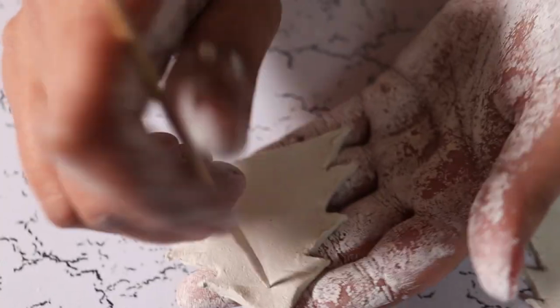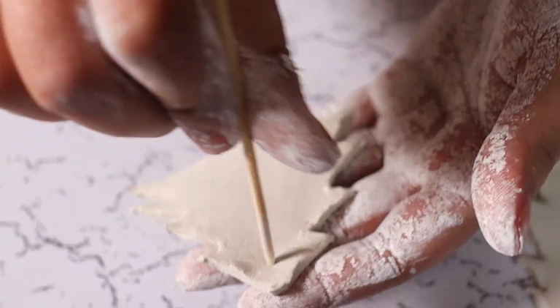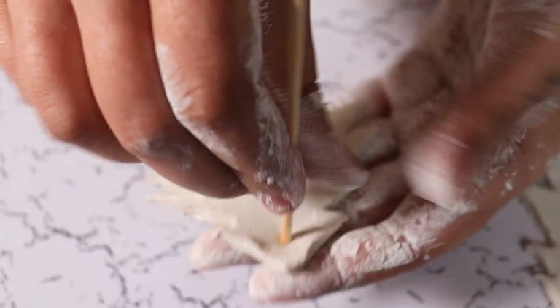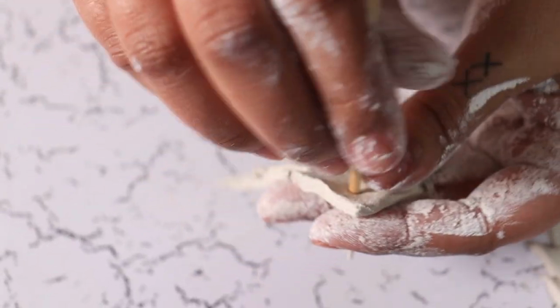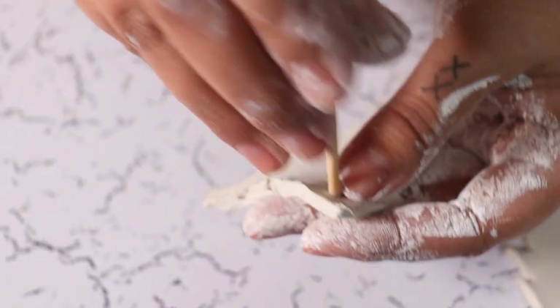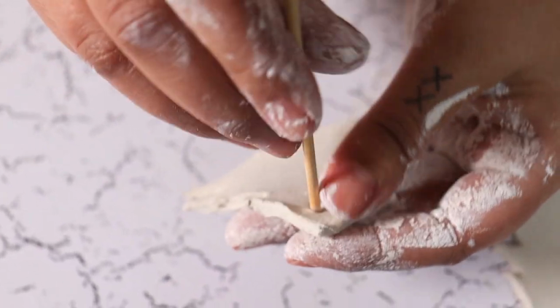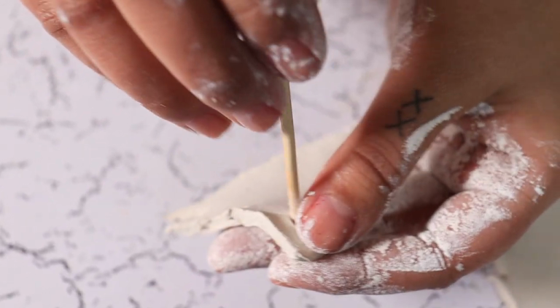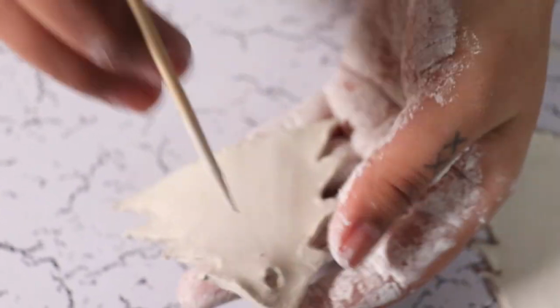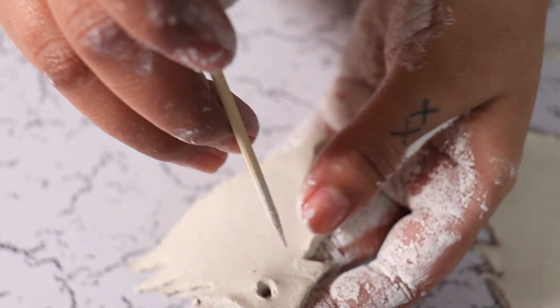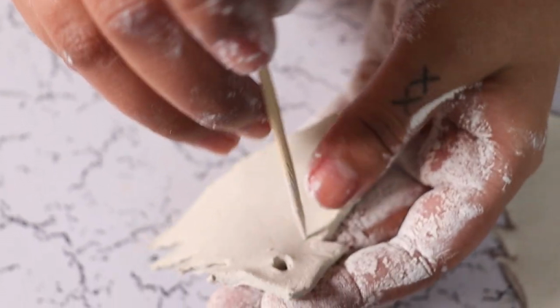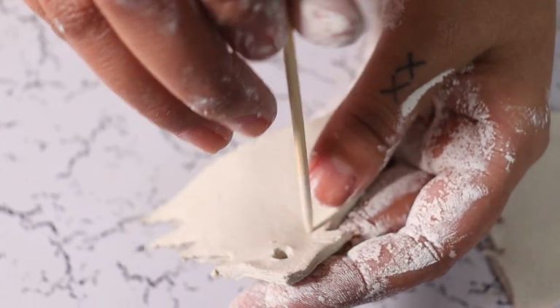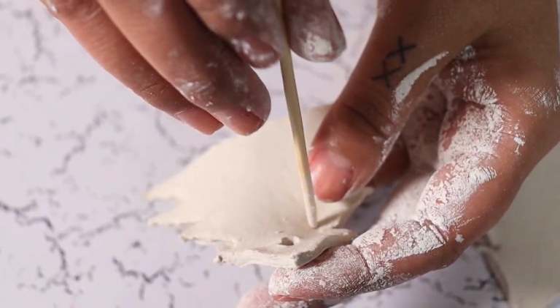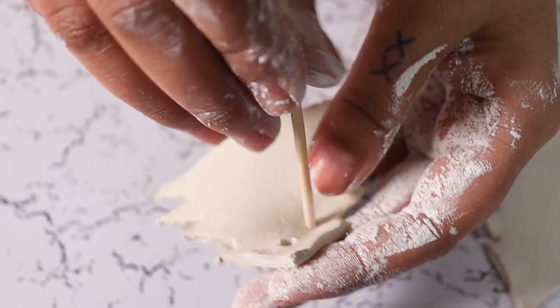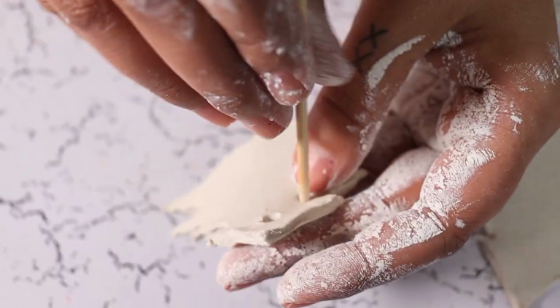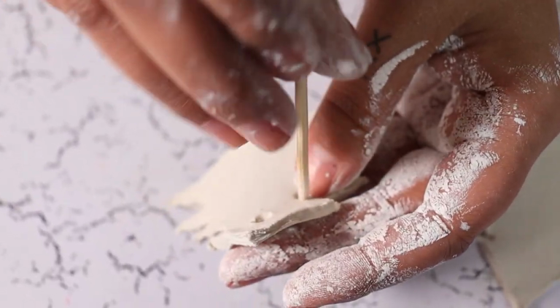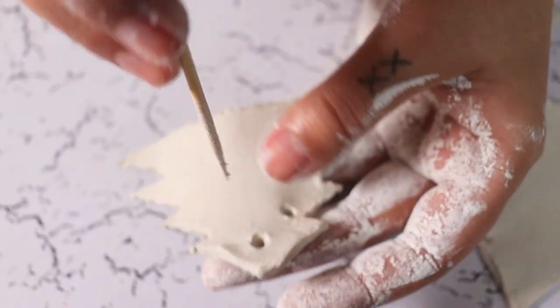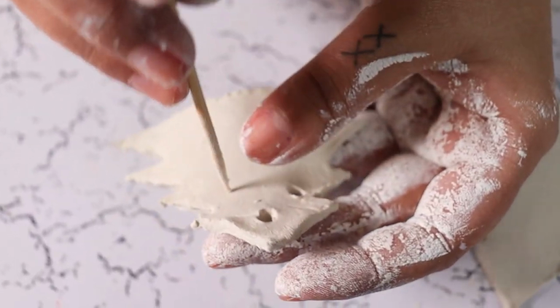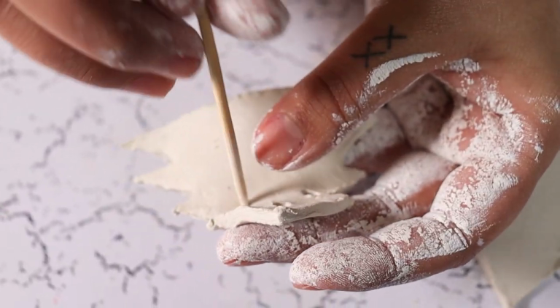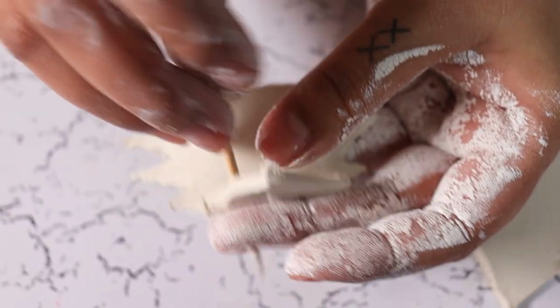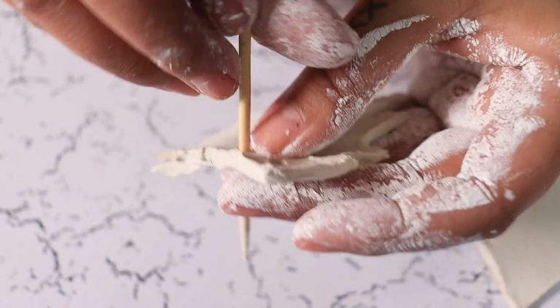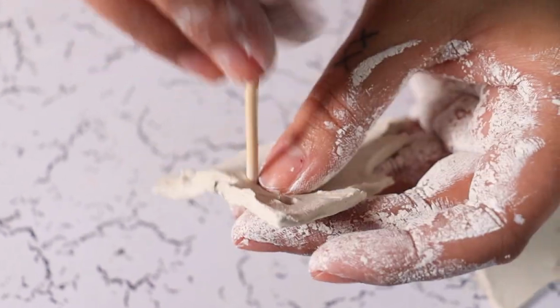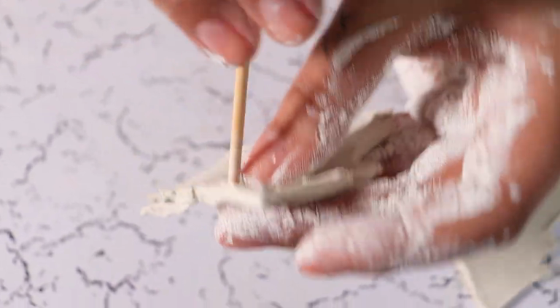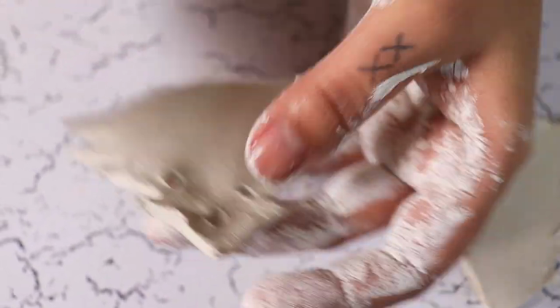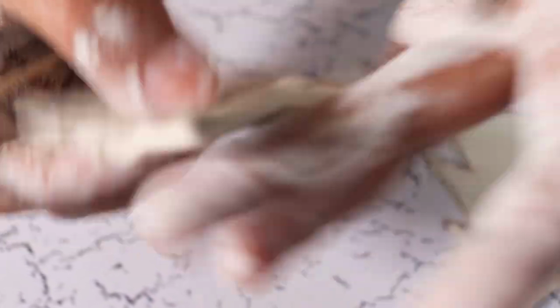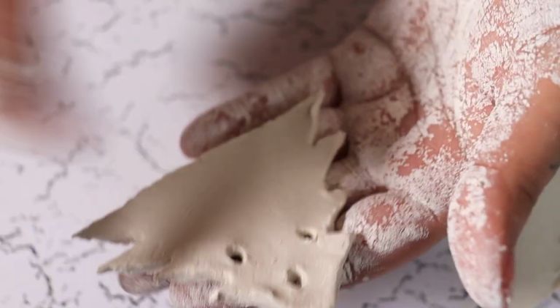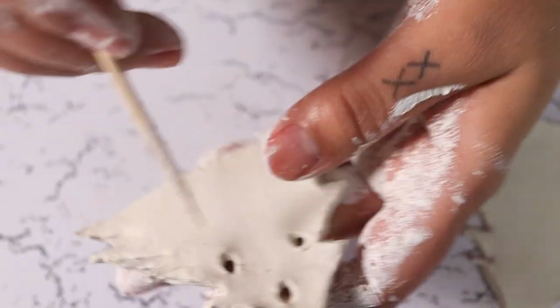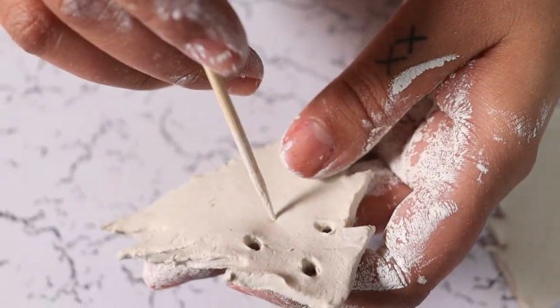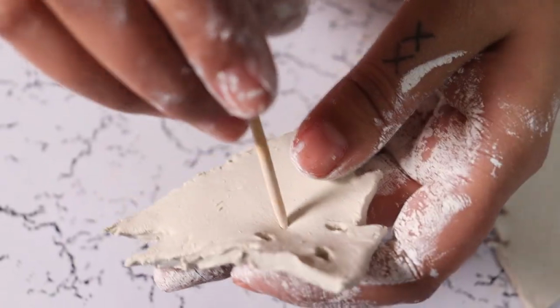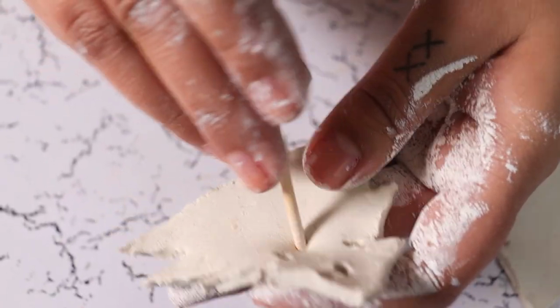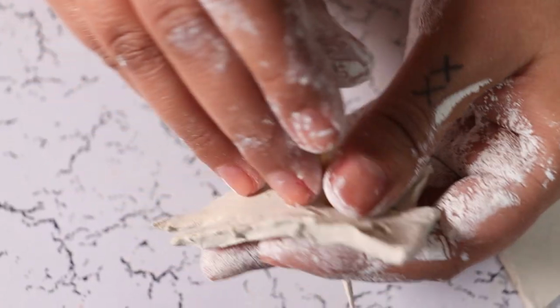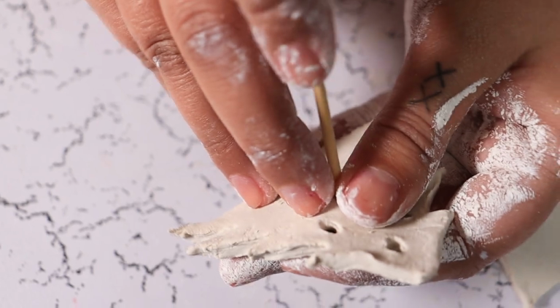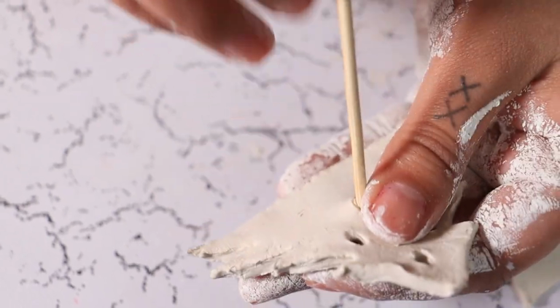Start putting some holes in your tree. These holes will allow light to filter through your candle and give it a dramatic effect.